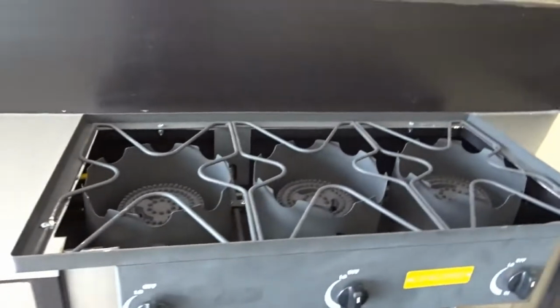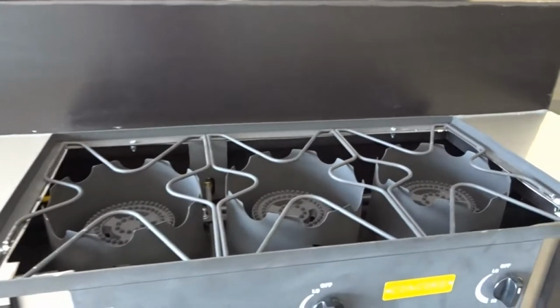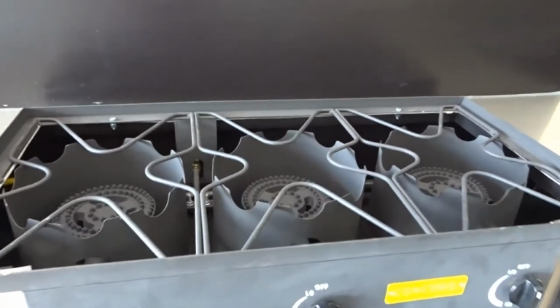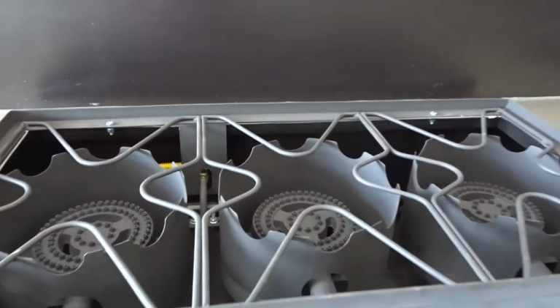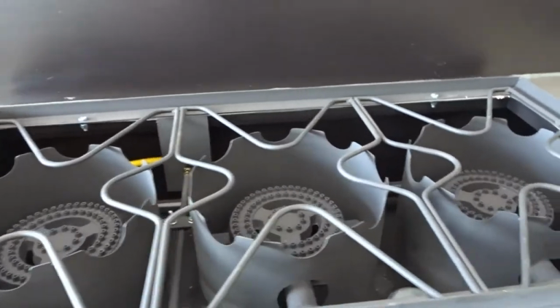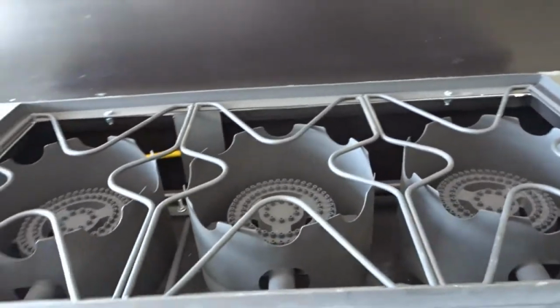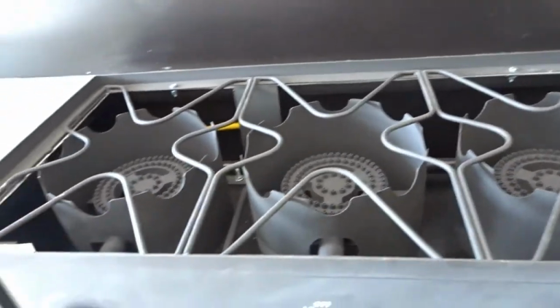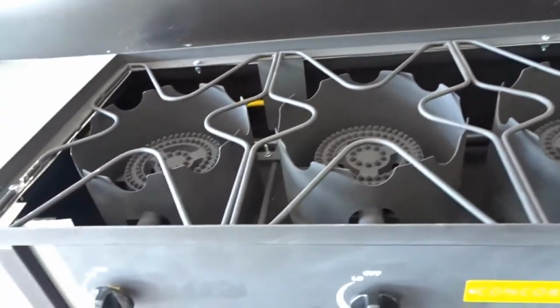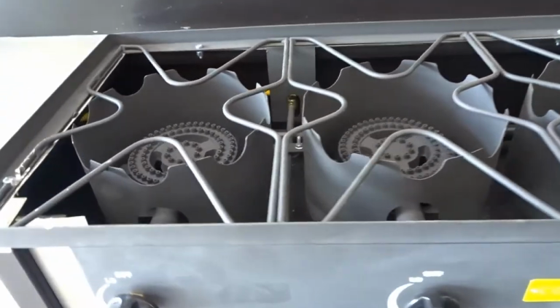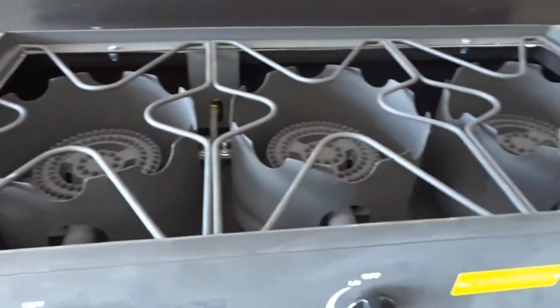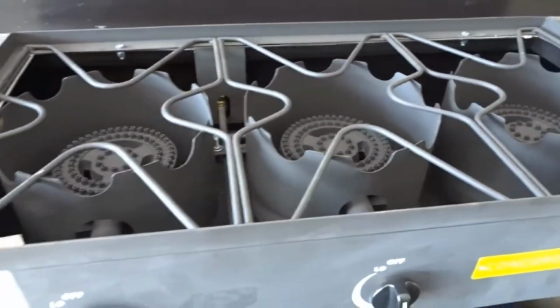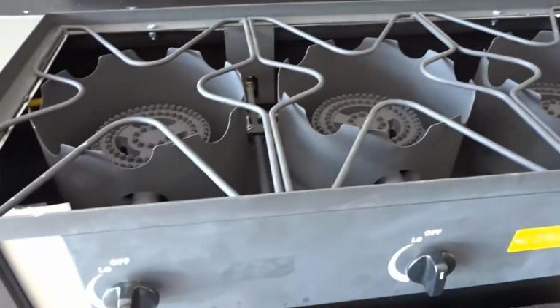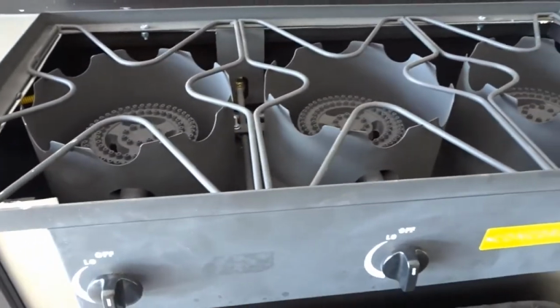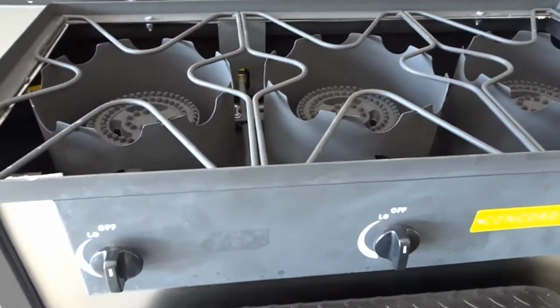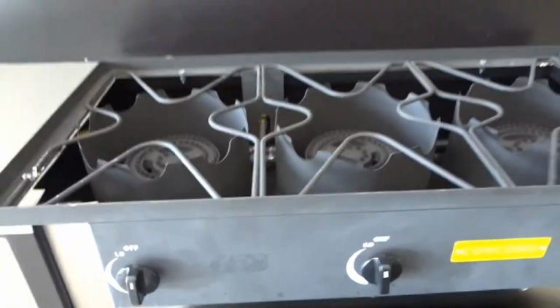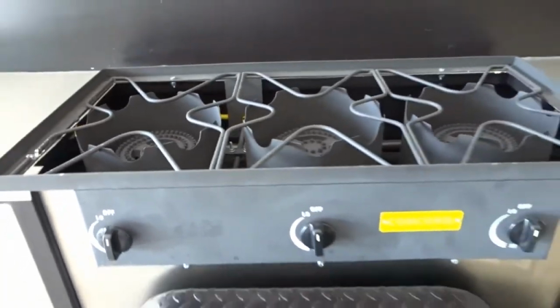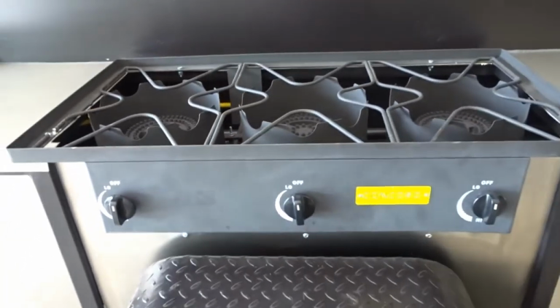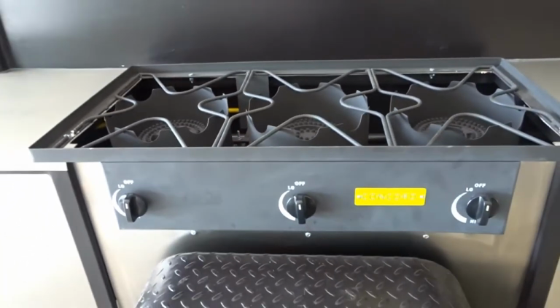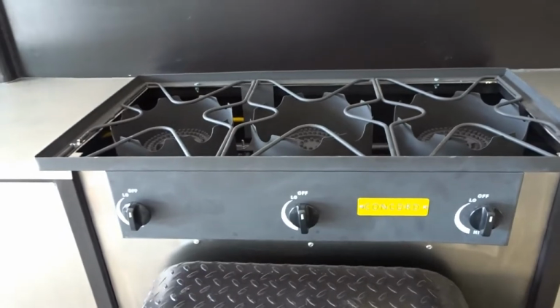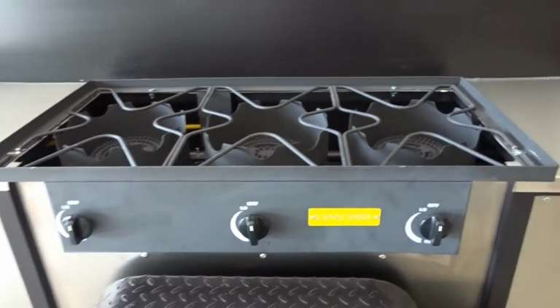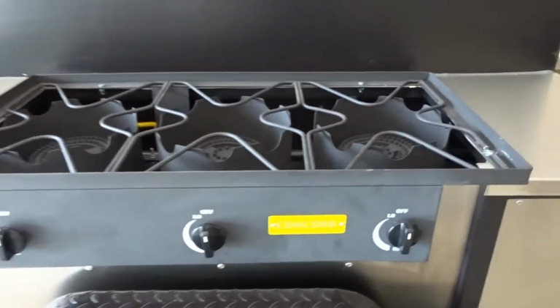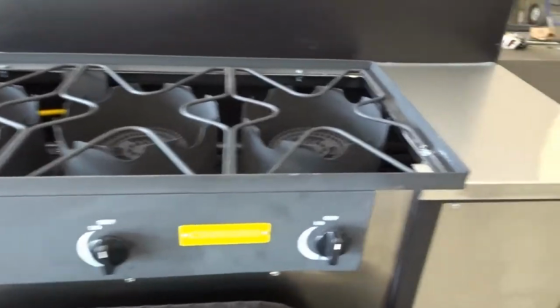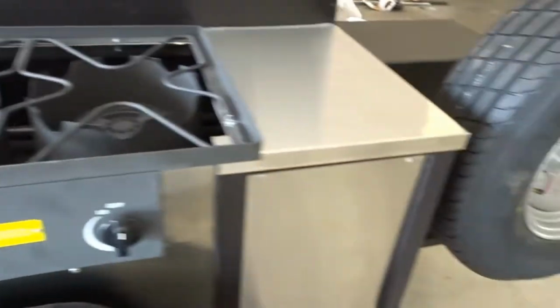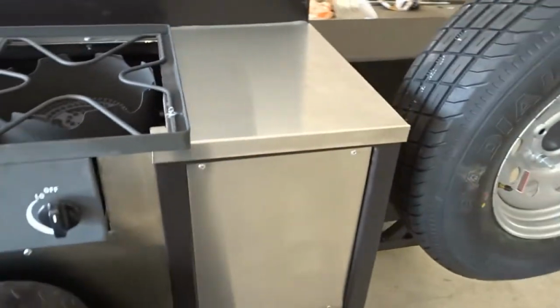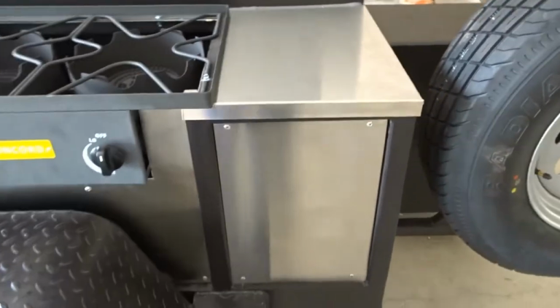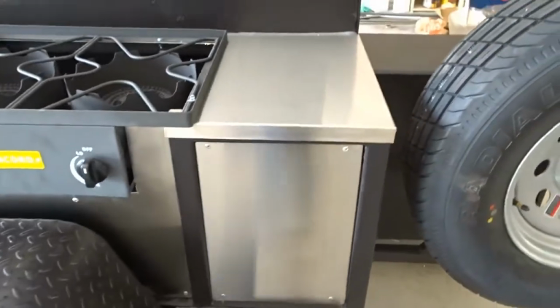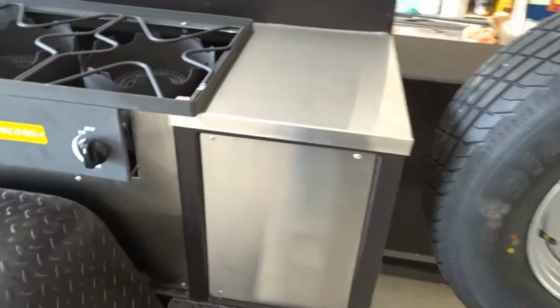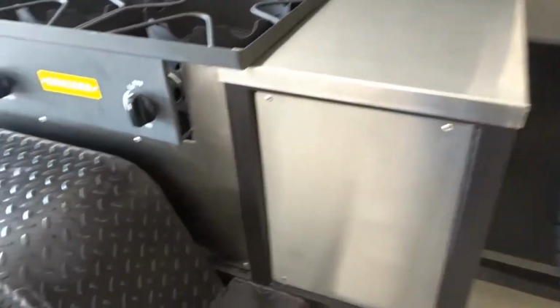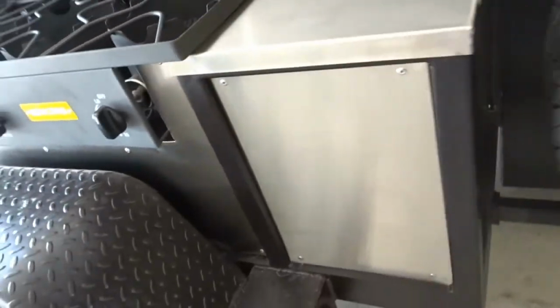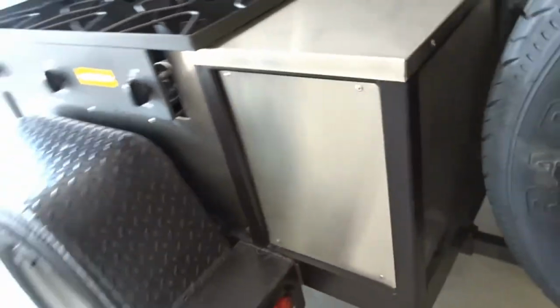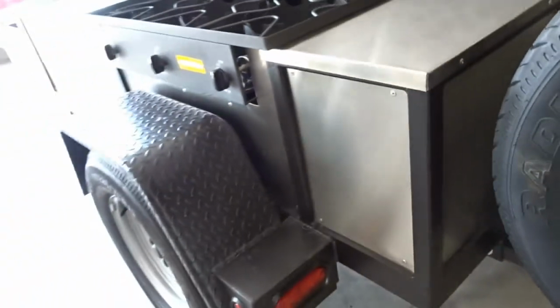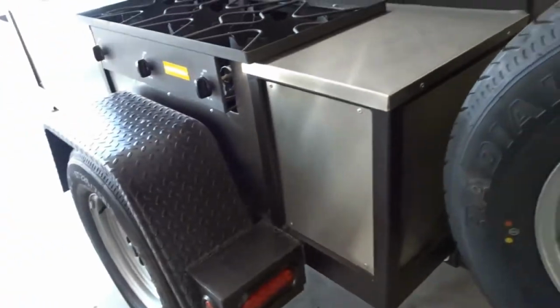Here we have a little prep area — it's not big, but it'll be enough for beans and moving things from the hot stove. And then here we have the three burners I bought from Amazon; they fit real nice, and then more stainless steel.